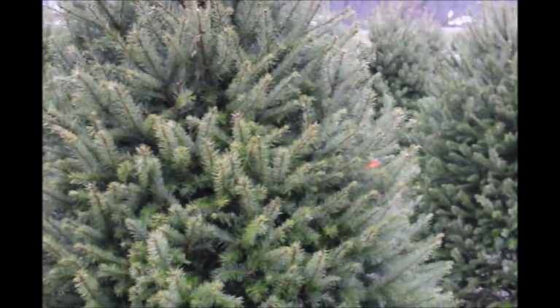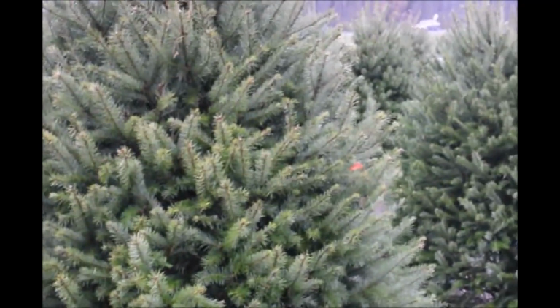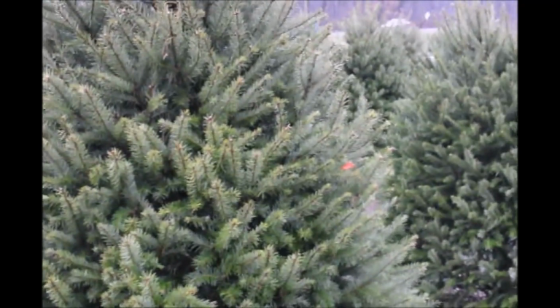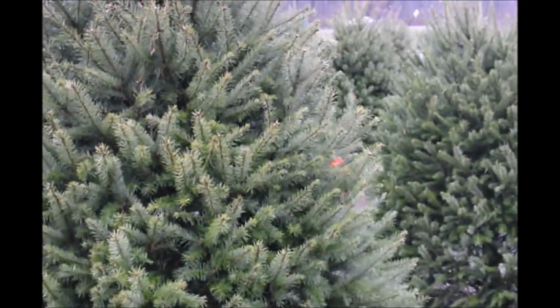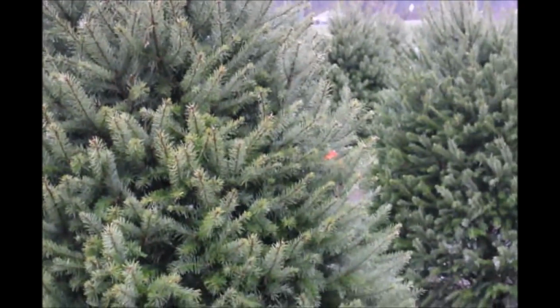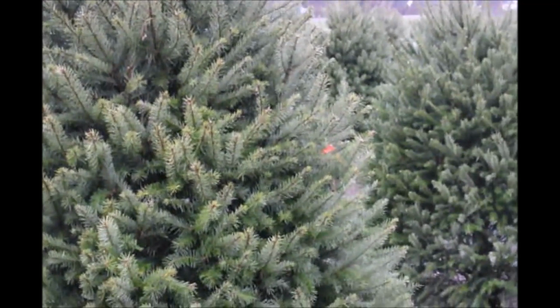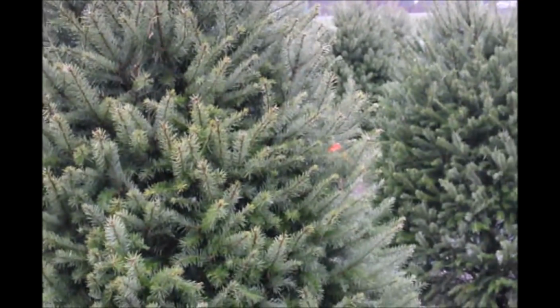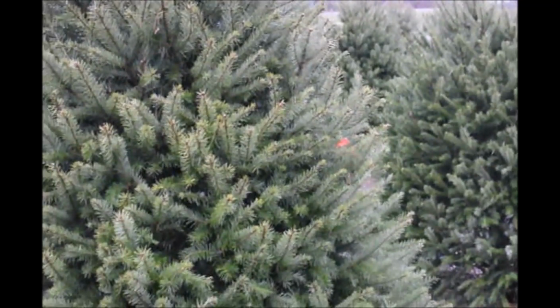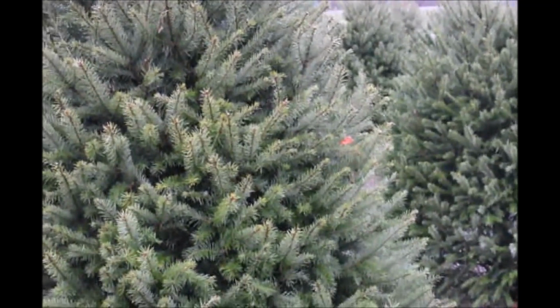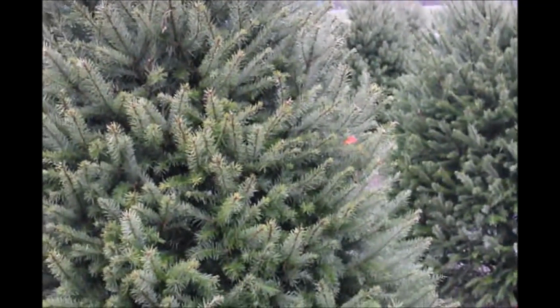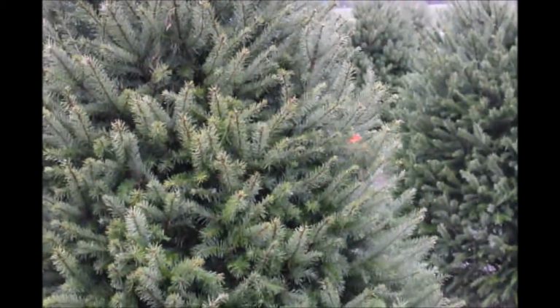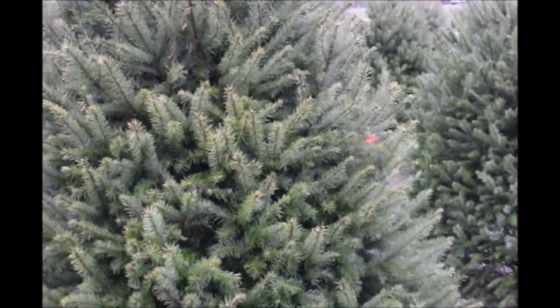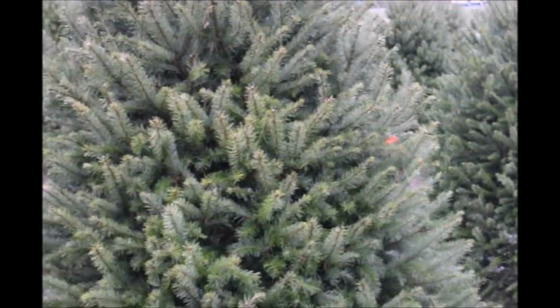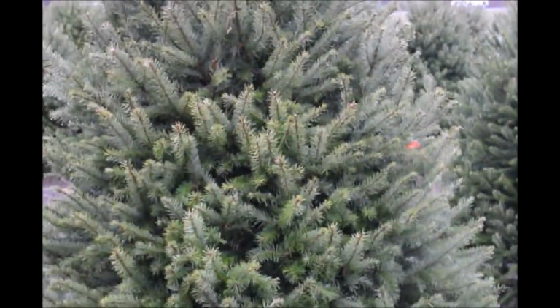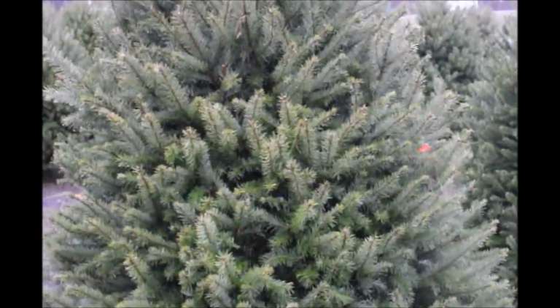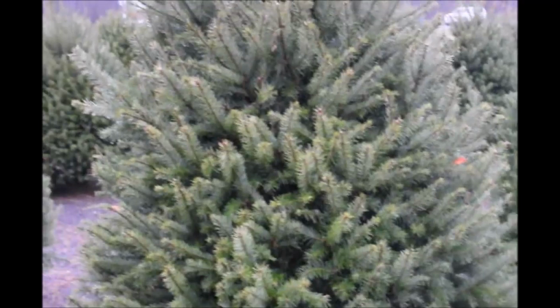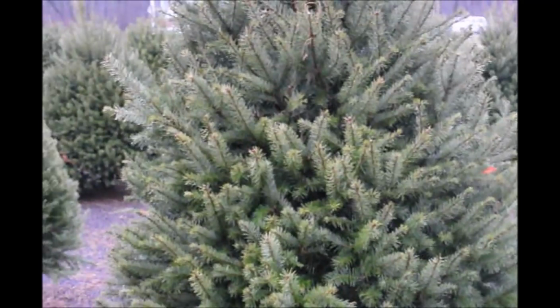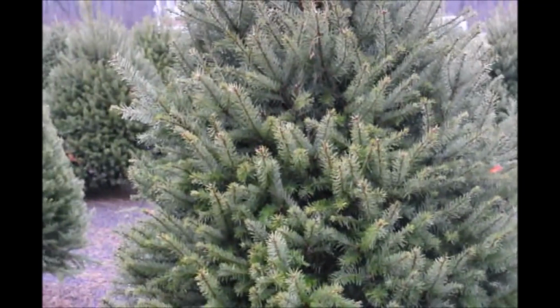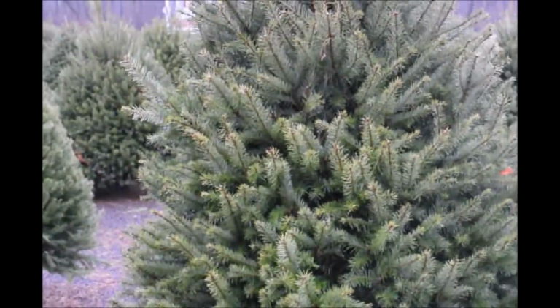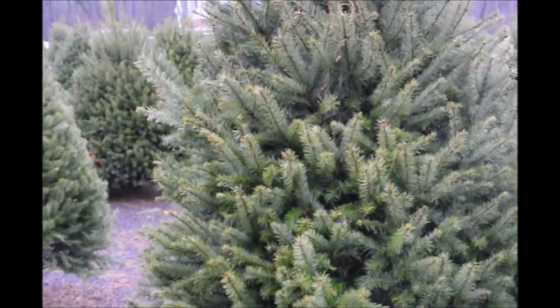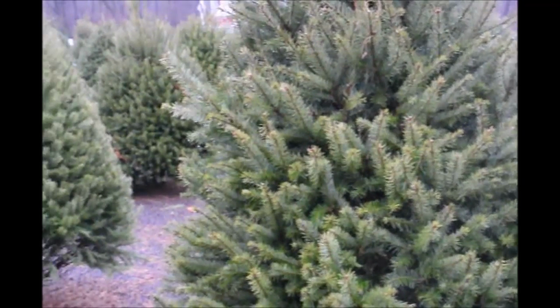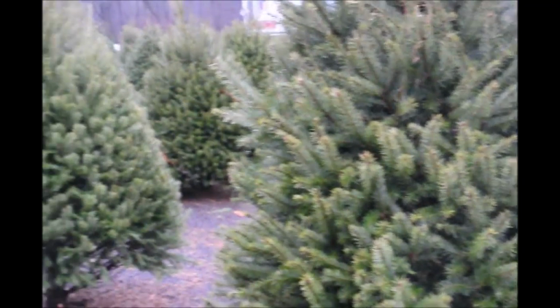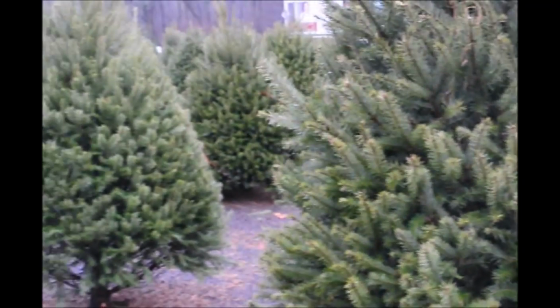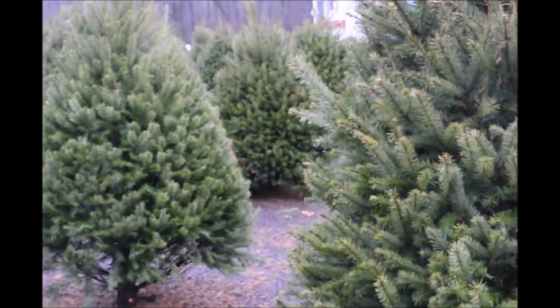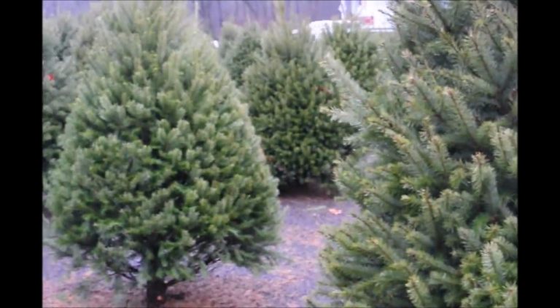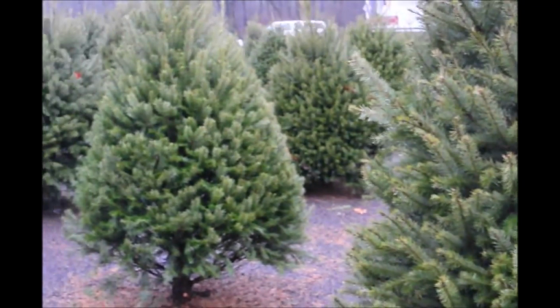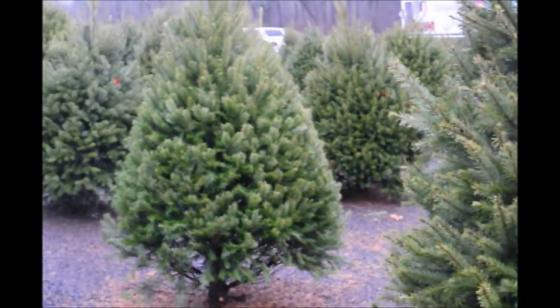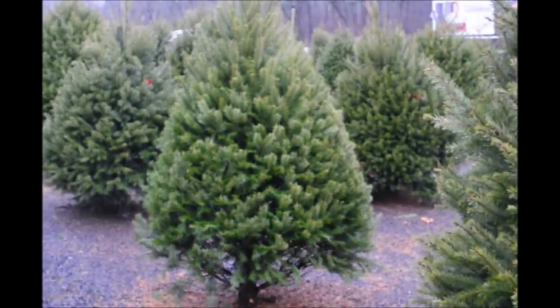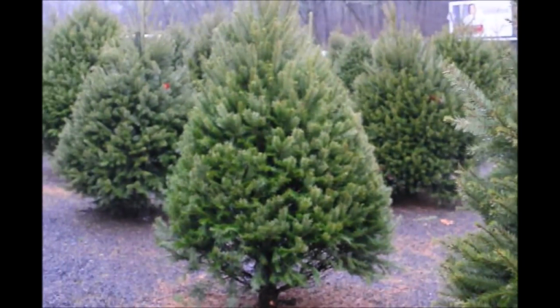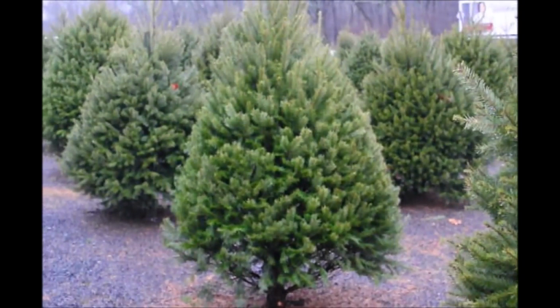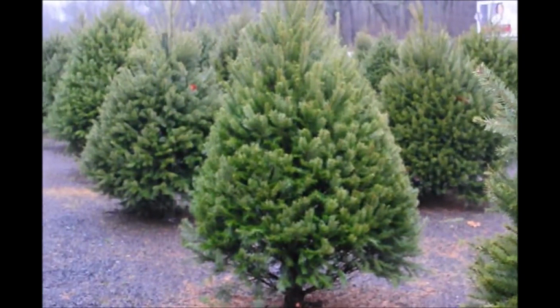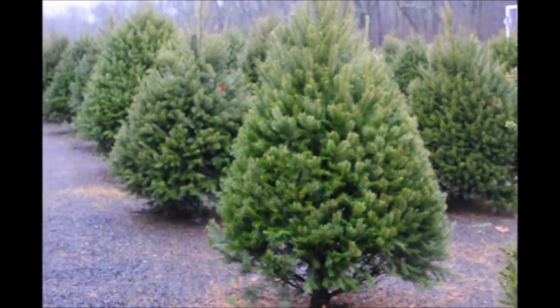They make an excellent Christmas tree because they hold ornaments well. However, don't plant a Douglas fir Christmas tree in your yard in Bucks County because they won't do well here.